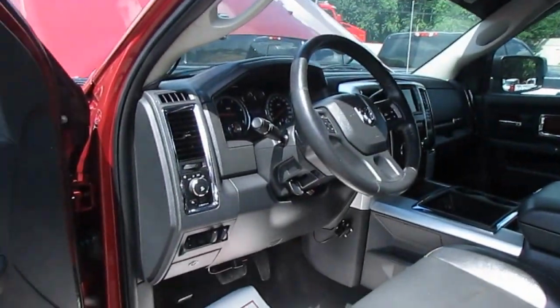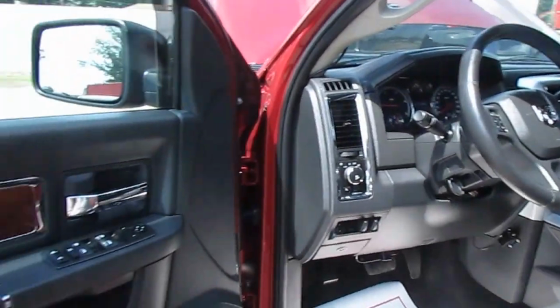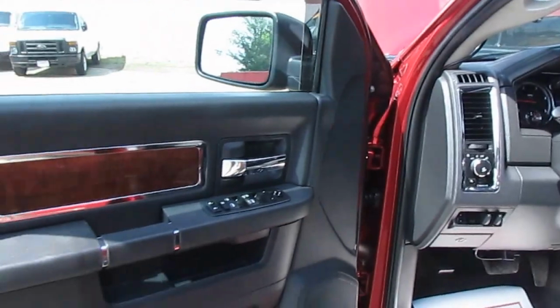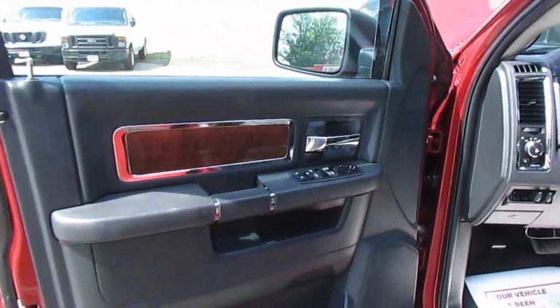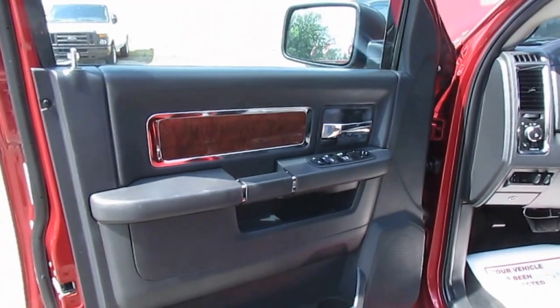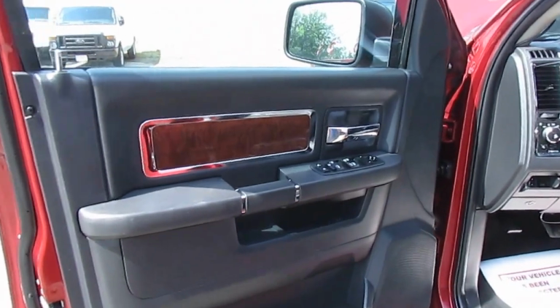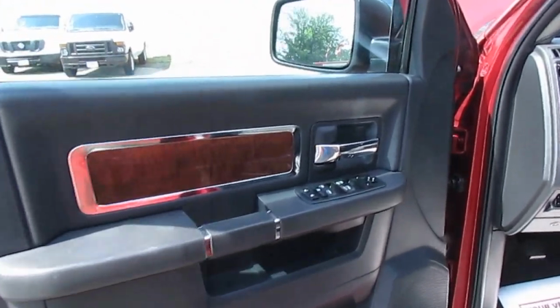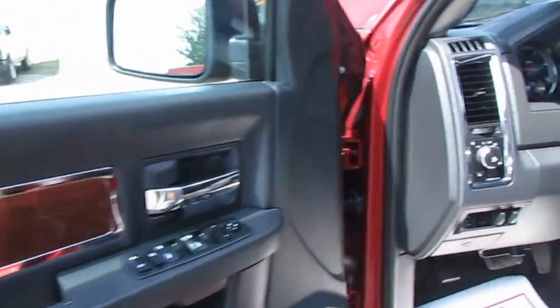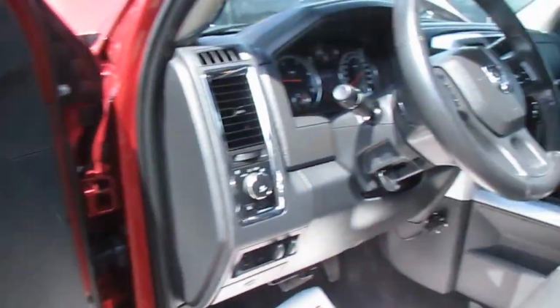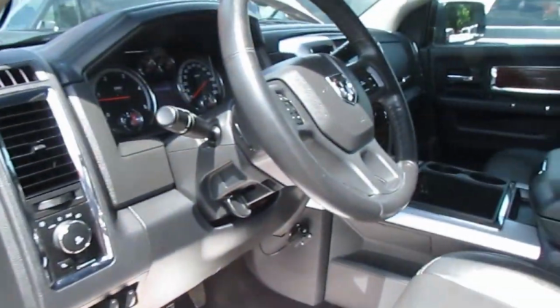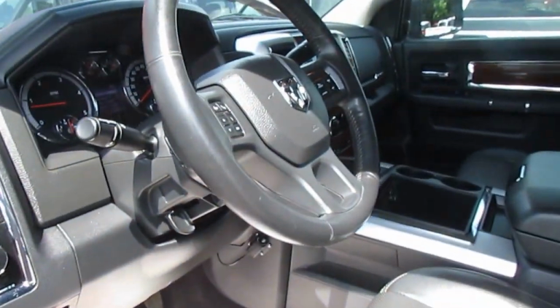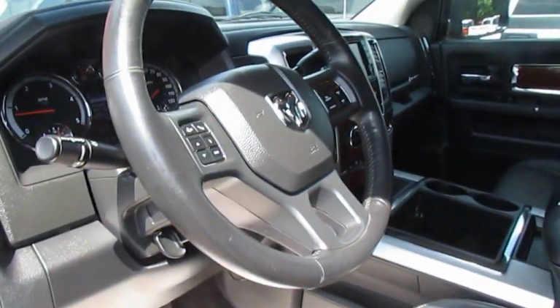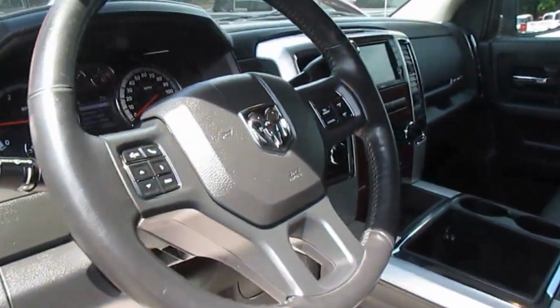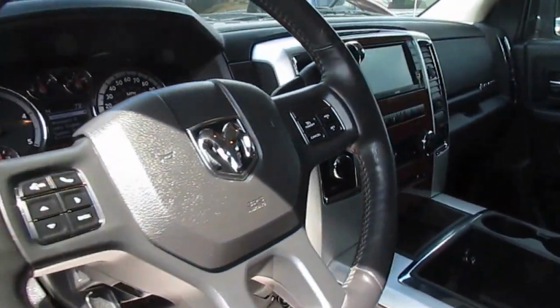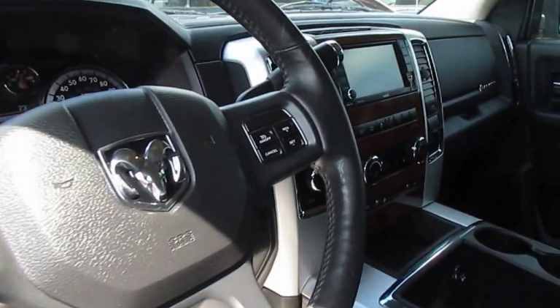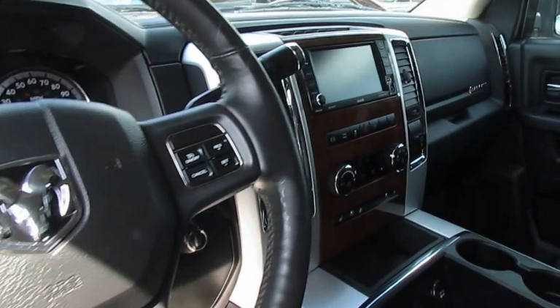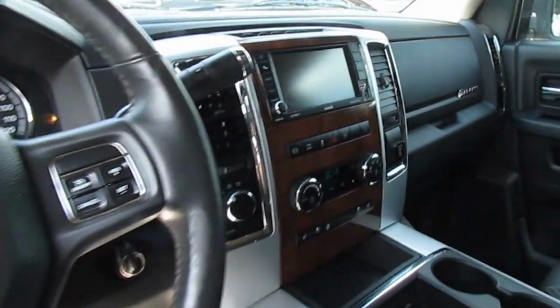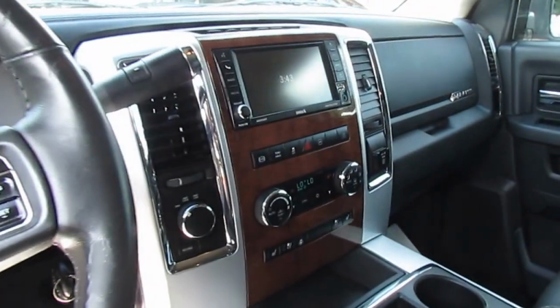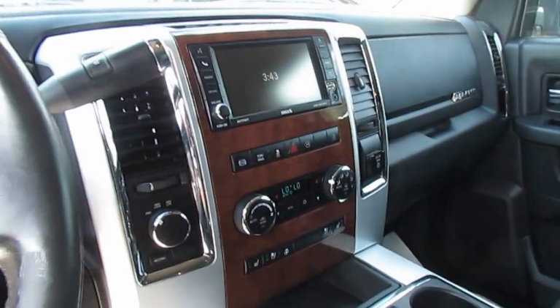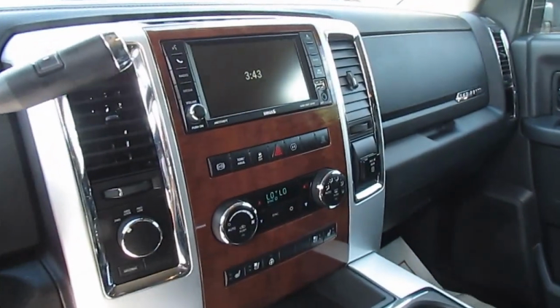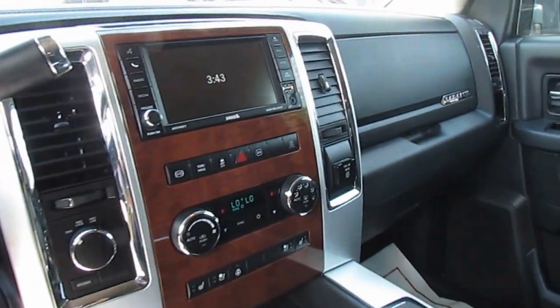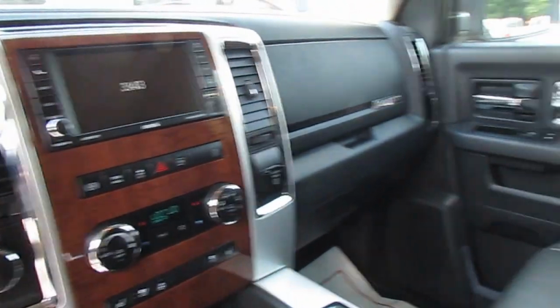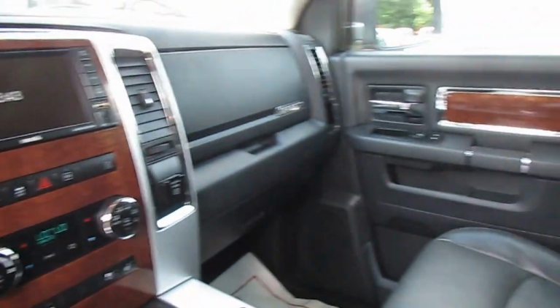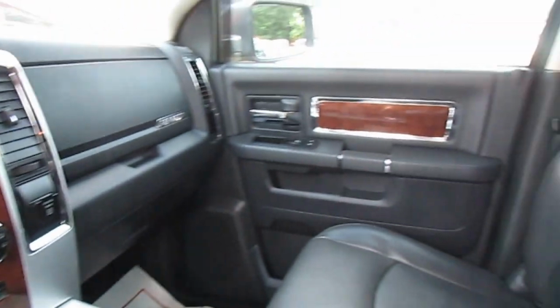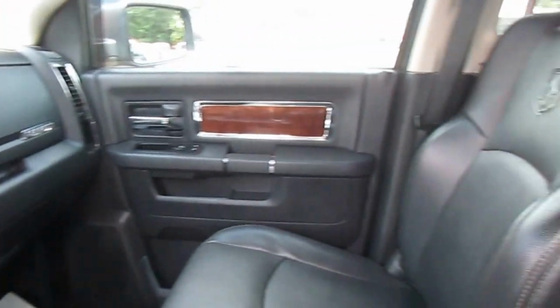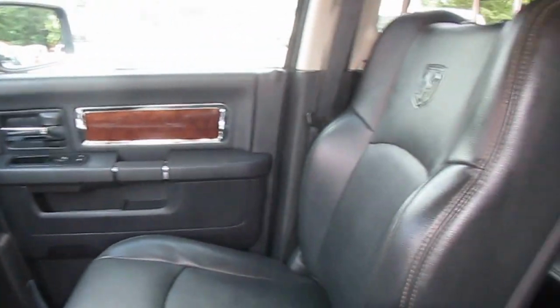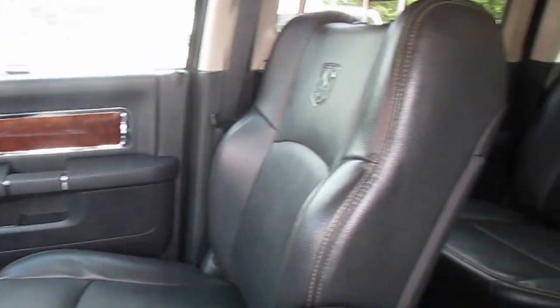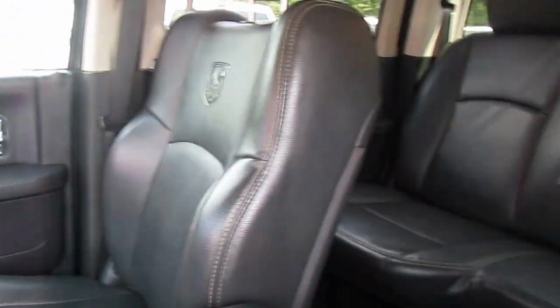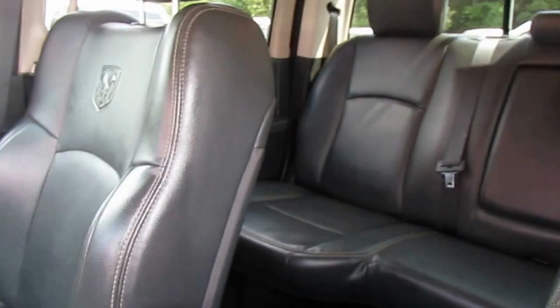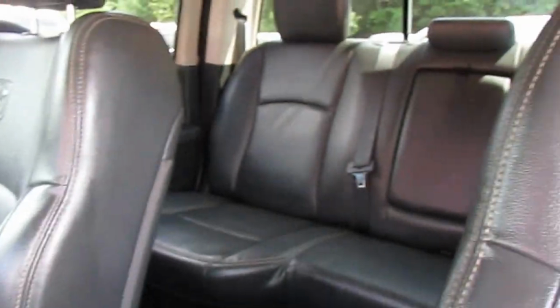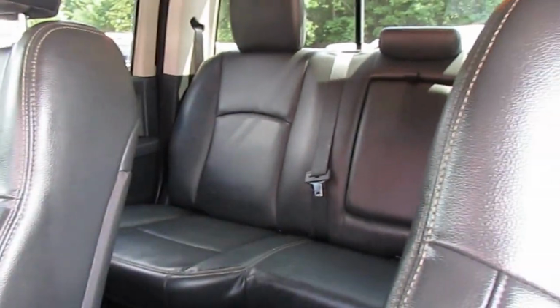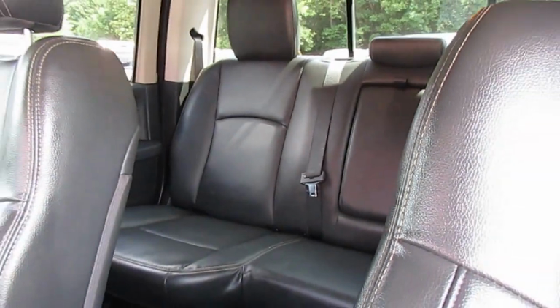The interior is stacked with a Laramie package — power everything. Inside is wrapped in black leather with wood accents and a touchscreen entertainment system in the dash.